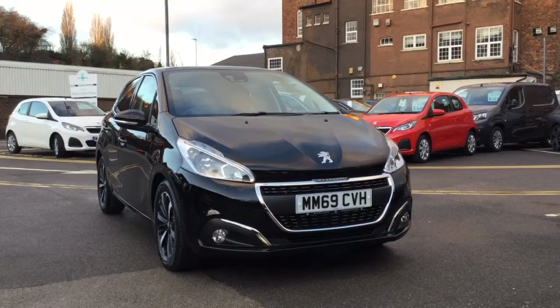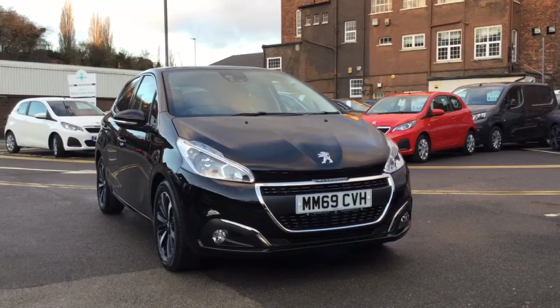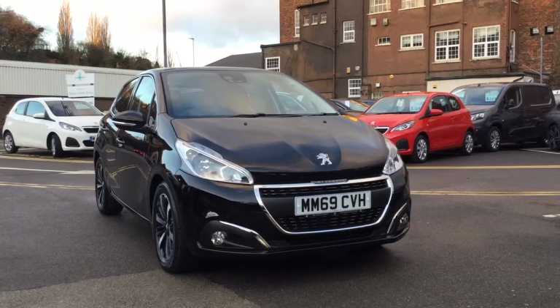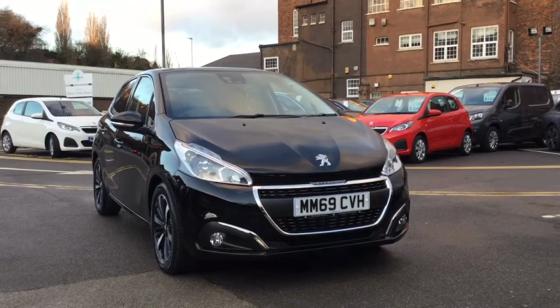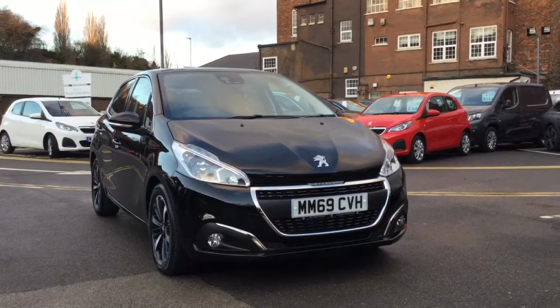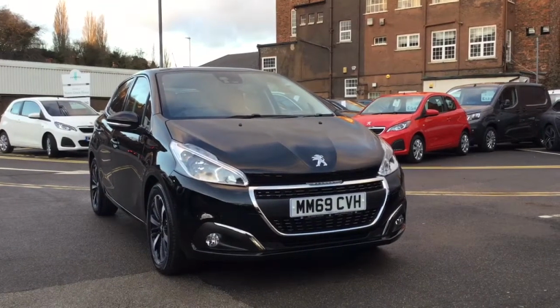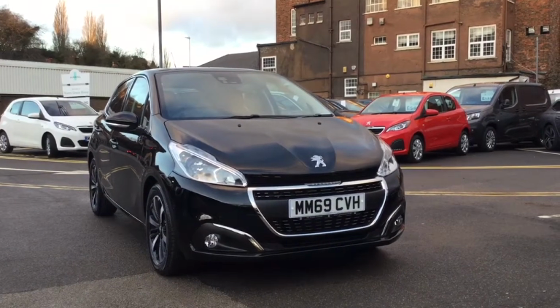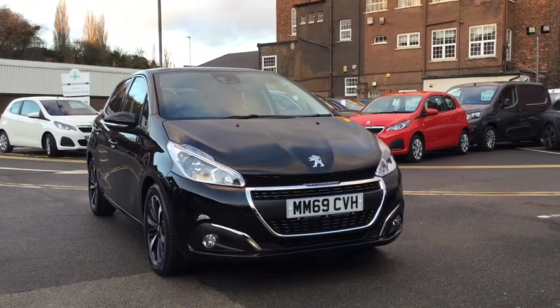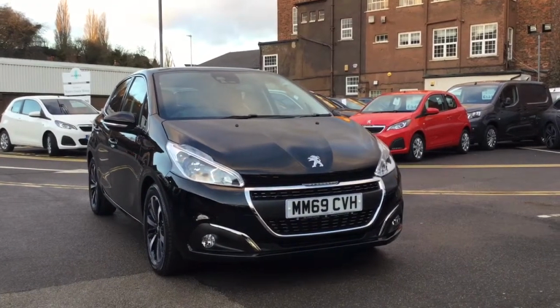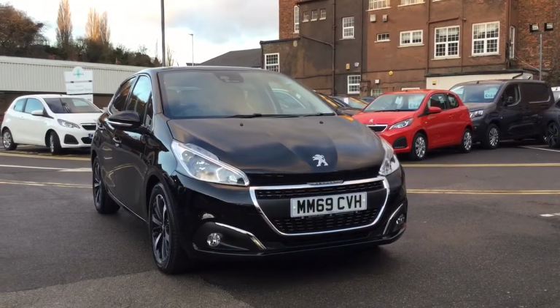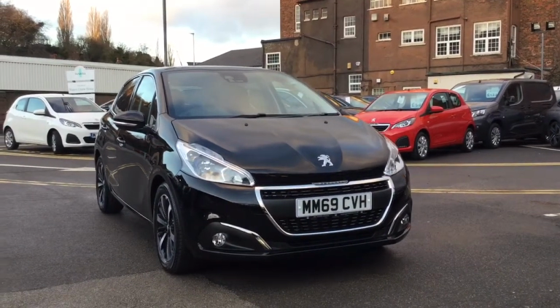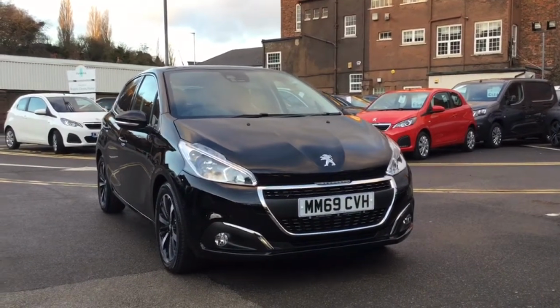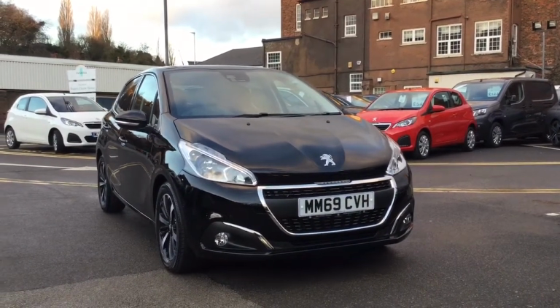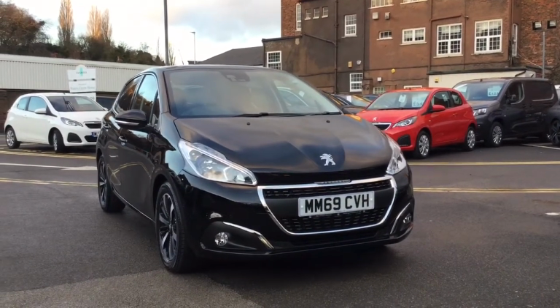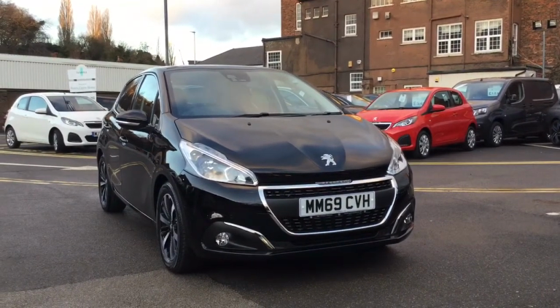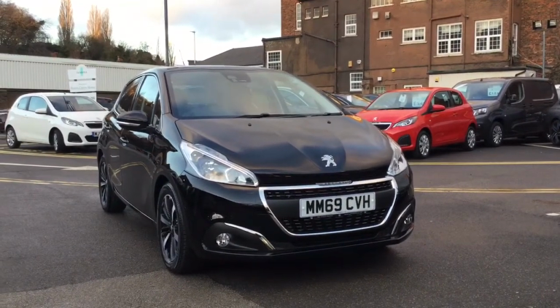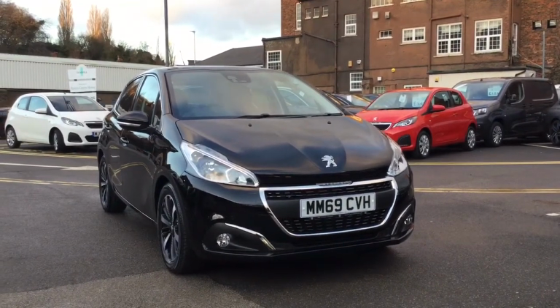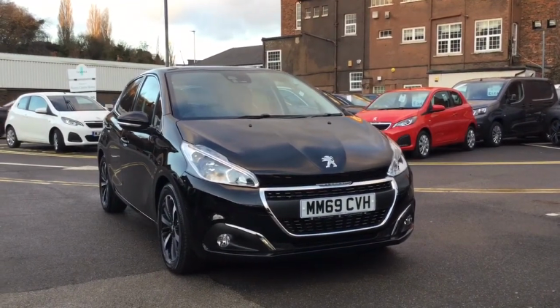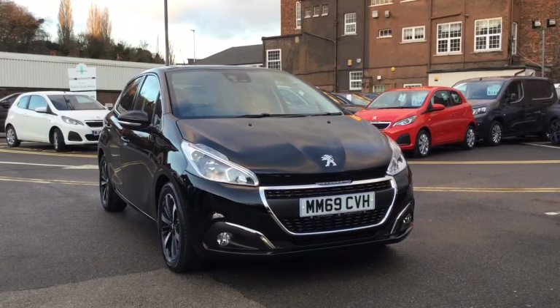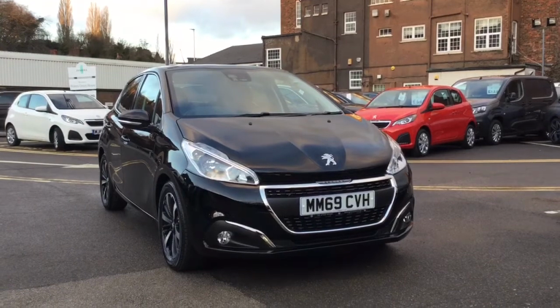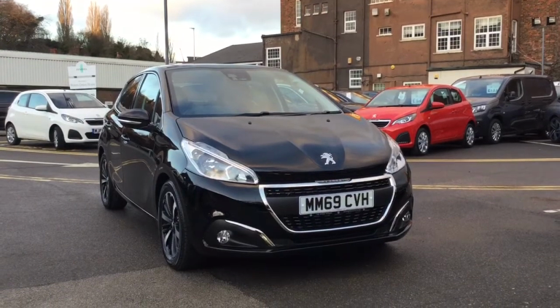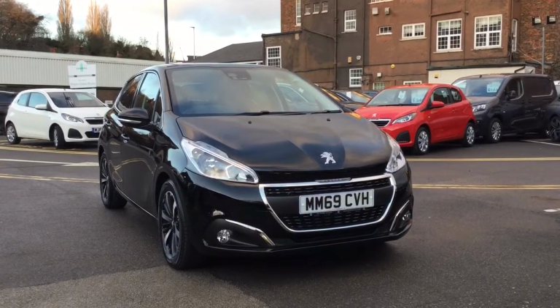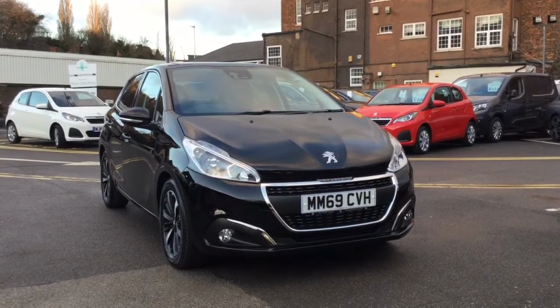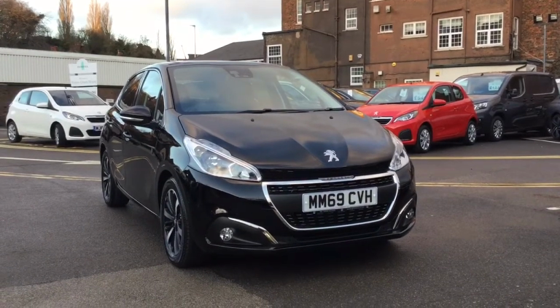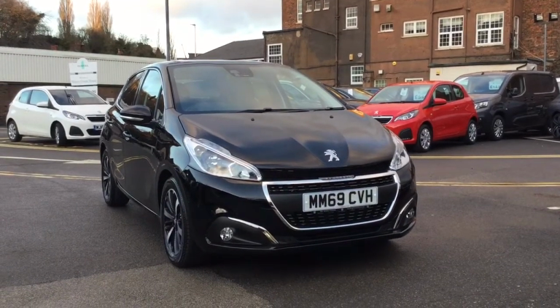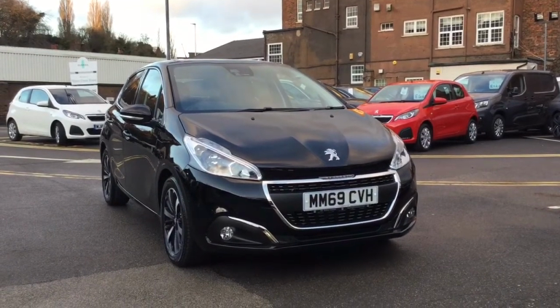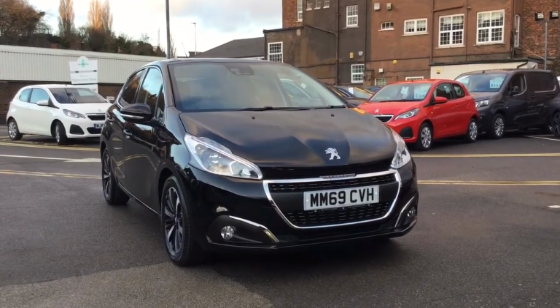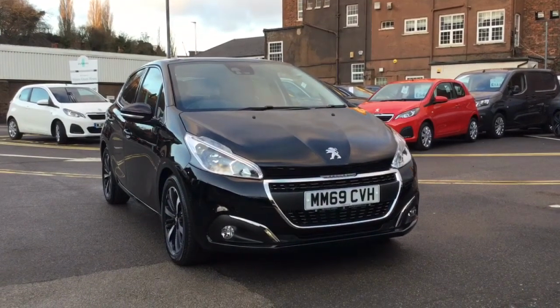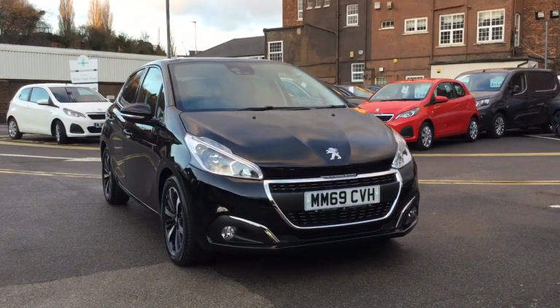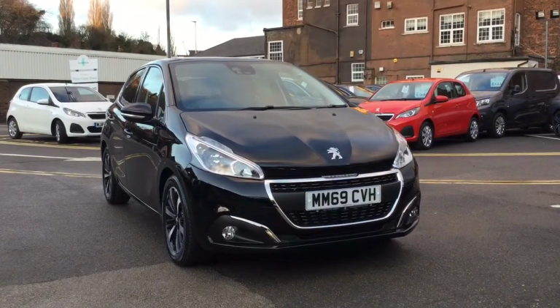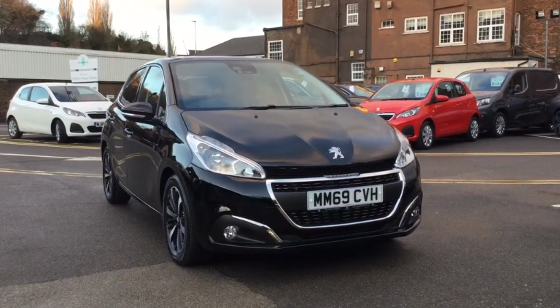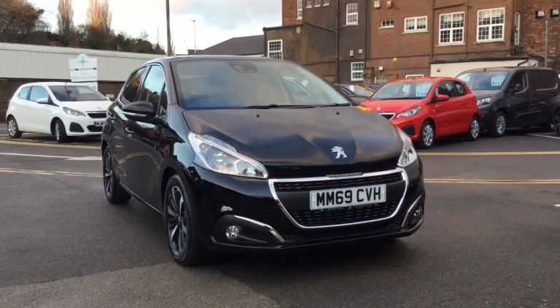Hi, I'm Anthony at JJ Cookson. I'm going to be showing you around this Delivery Mileage 208 Tech Edition and what main features come along with it.